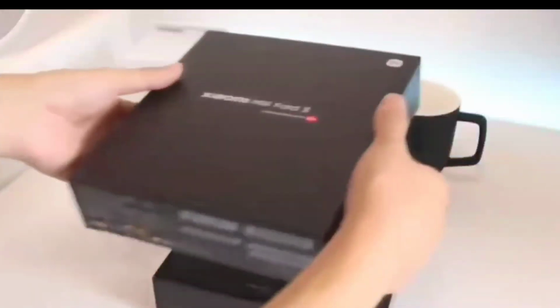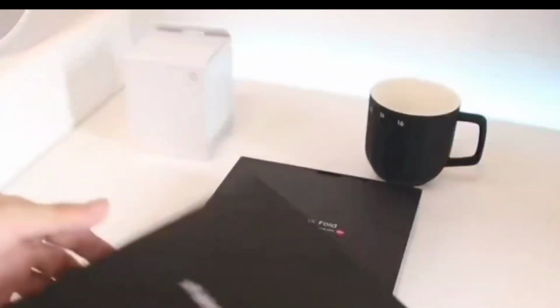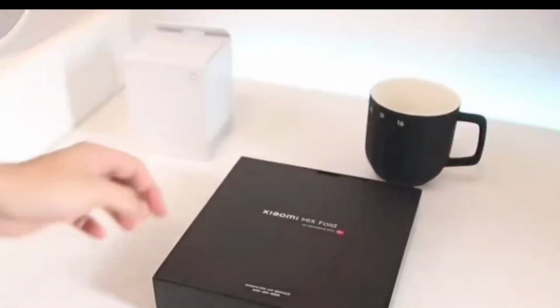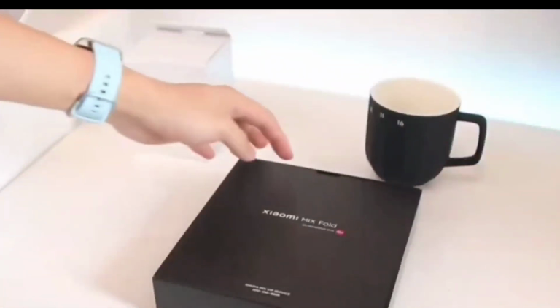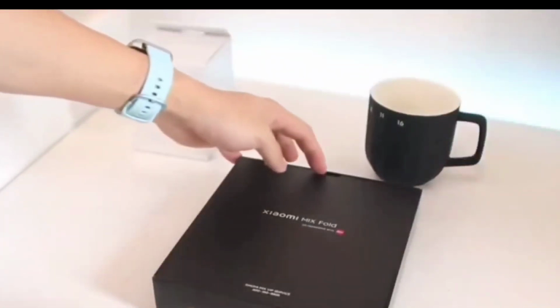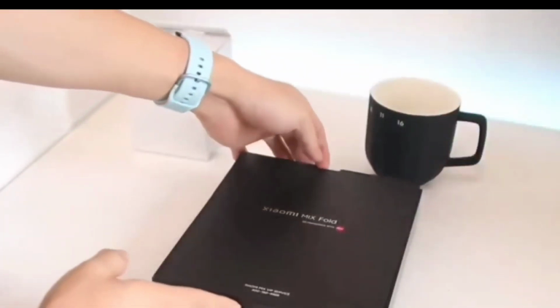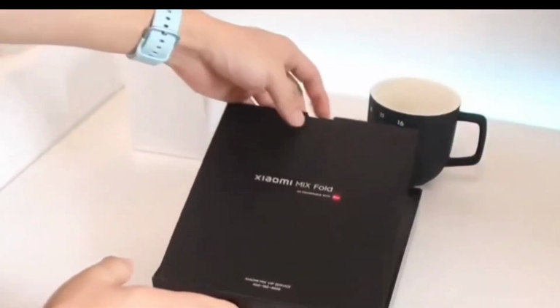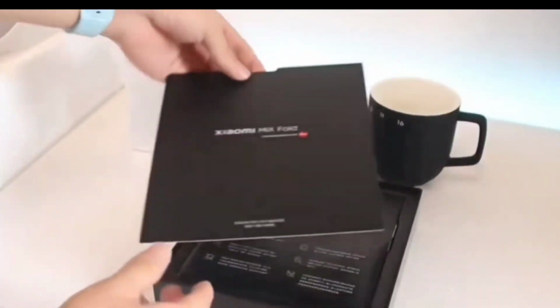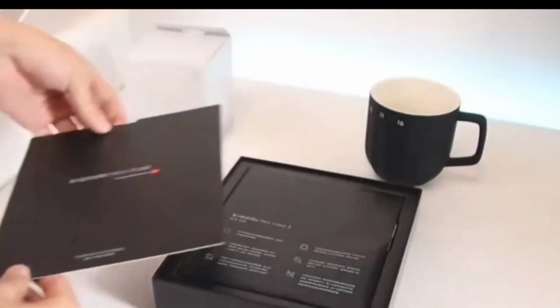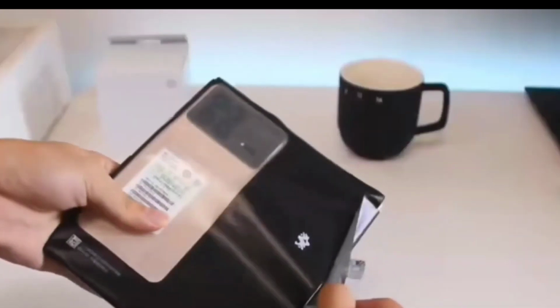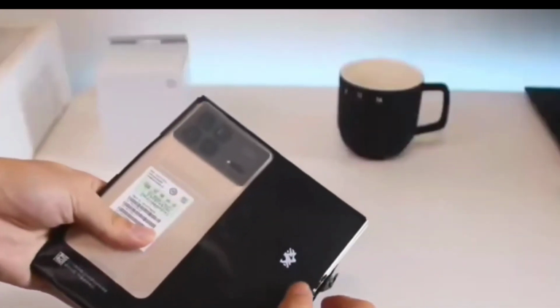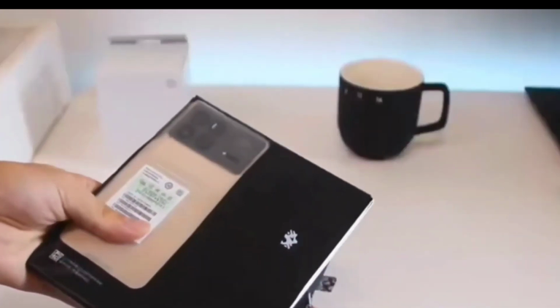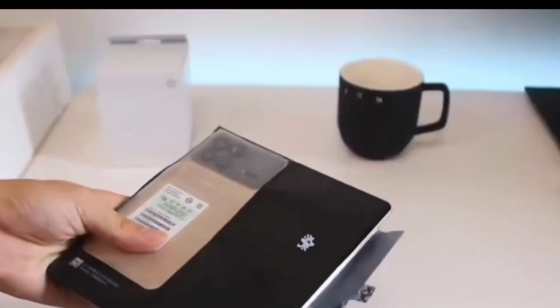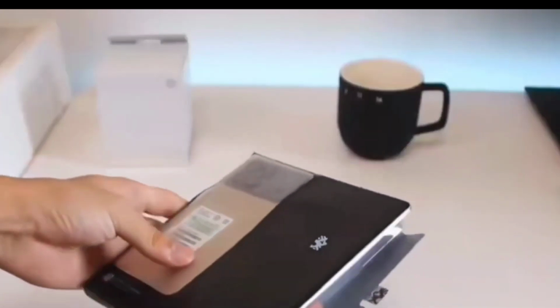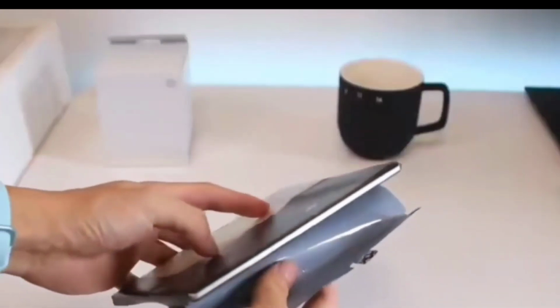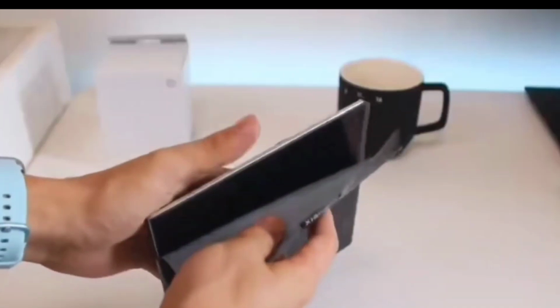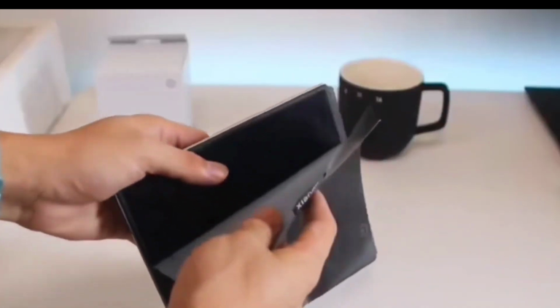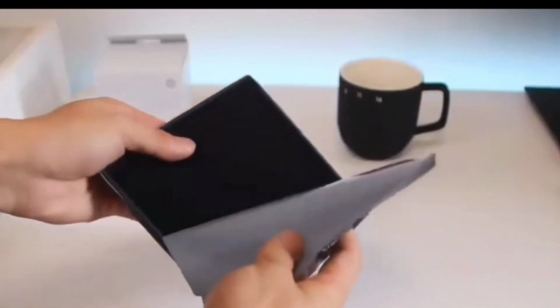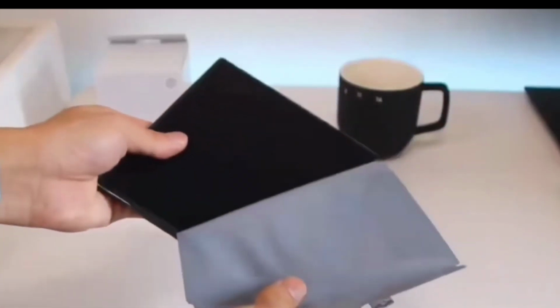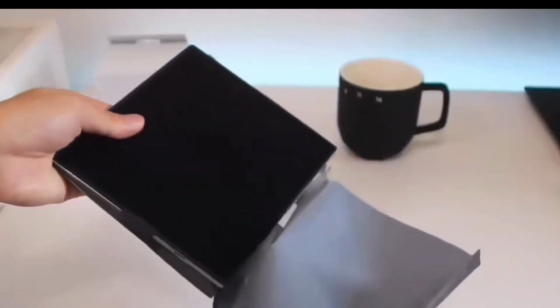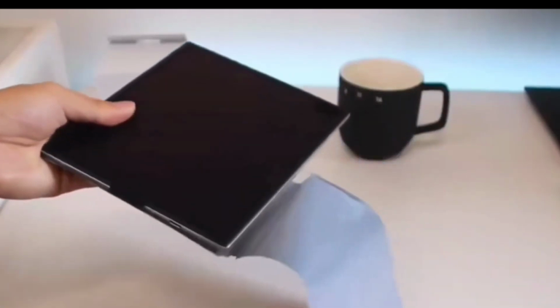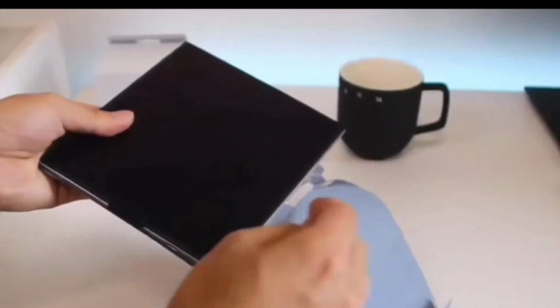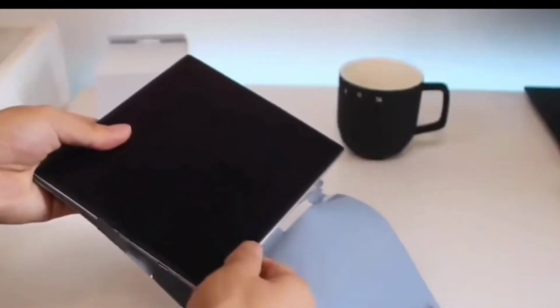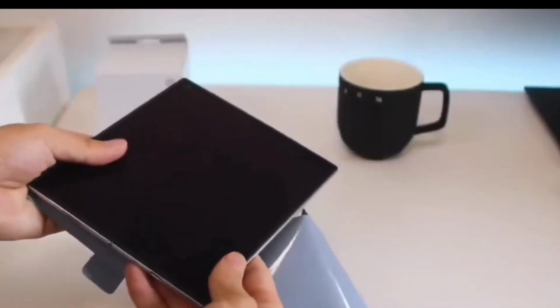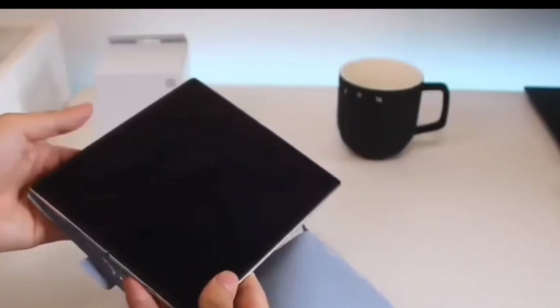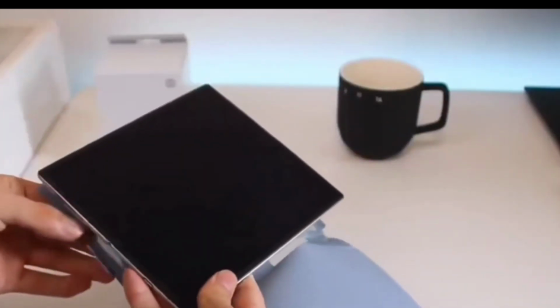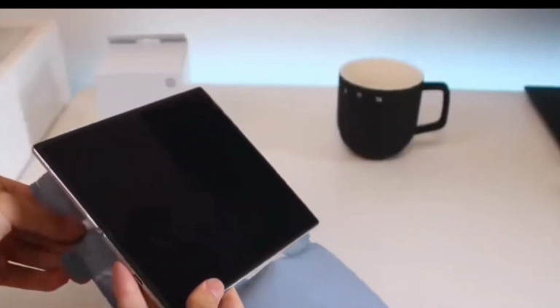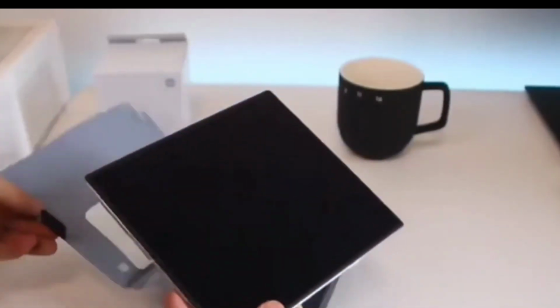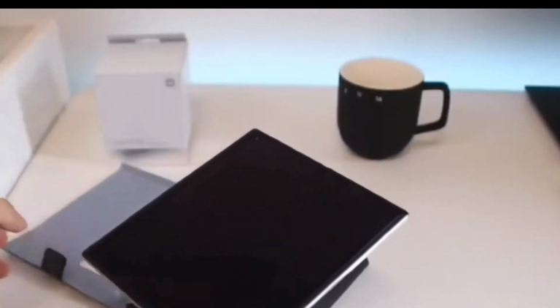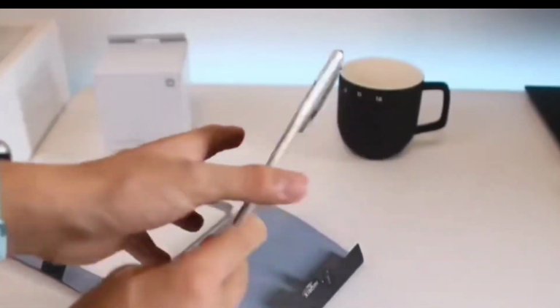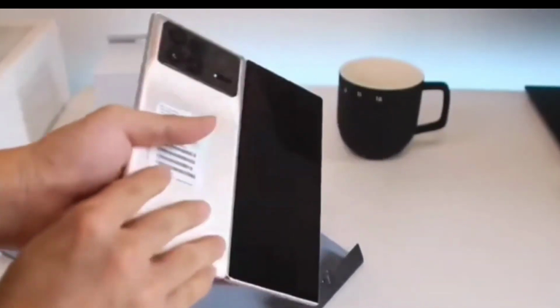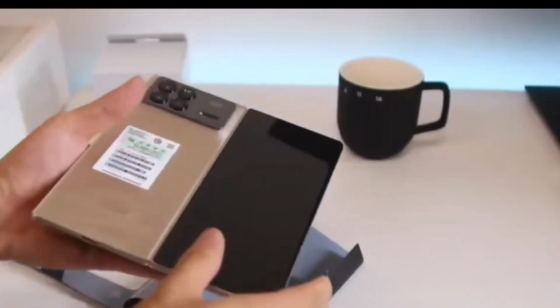Last year, Xiaomi launched the Mix Fold 2 foldable phone, and a year later, Xiaomi is bringing the Mix Fold 3 as the sequel with upgrades across the board.